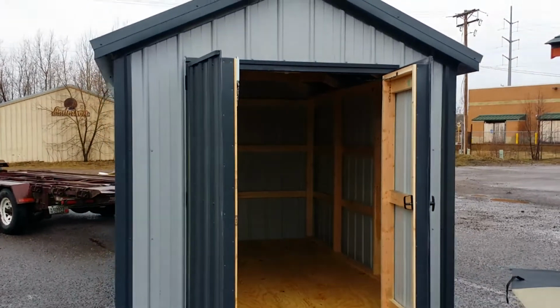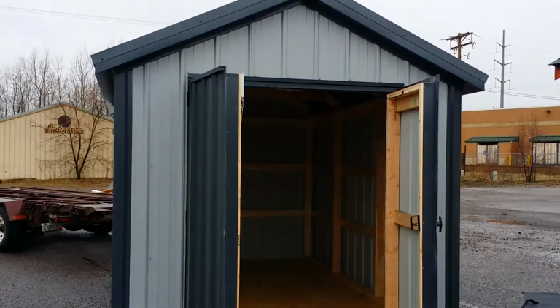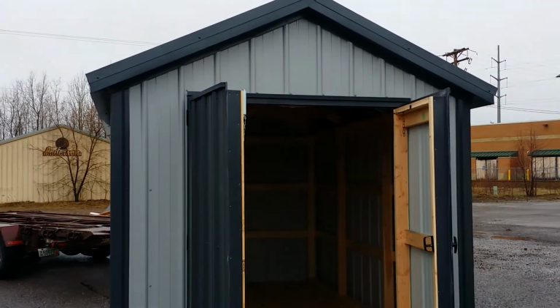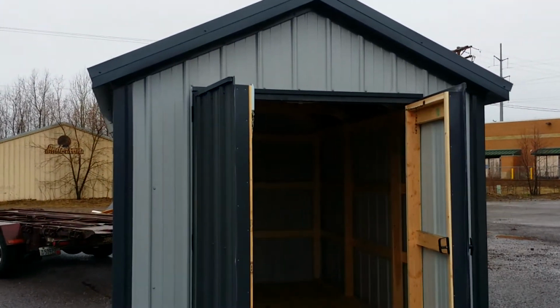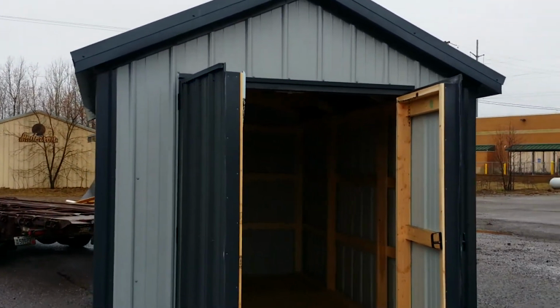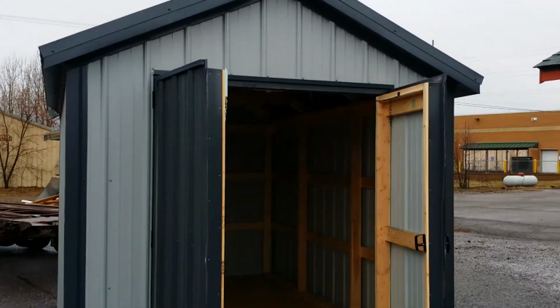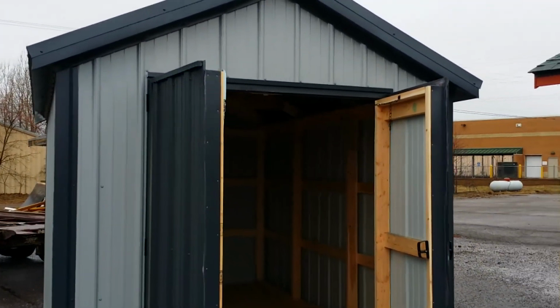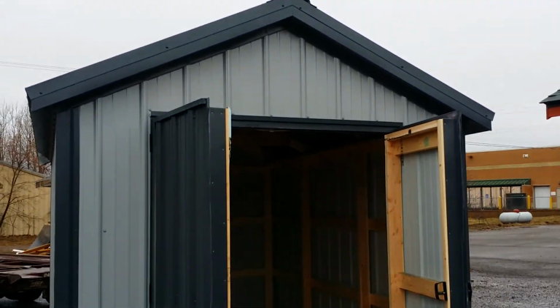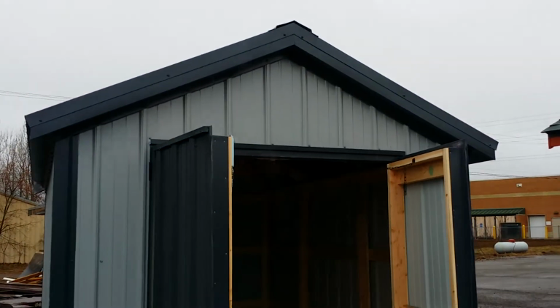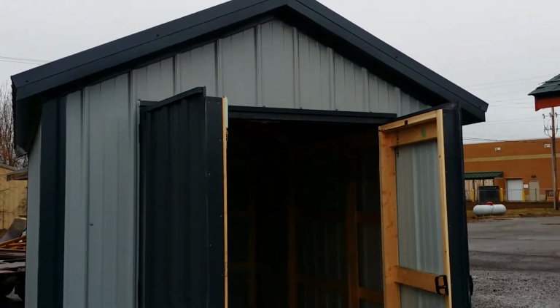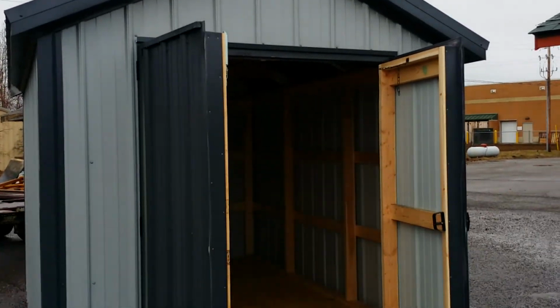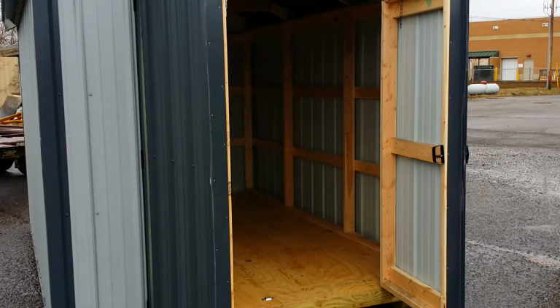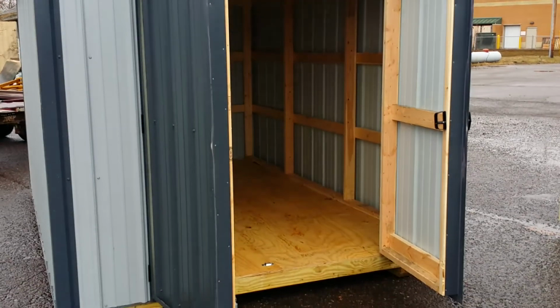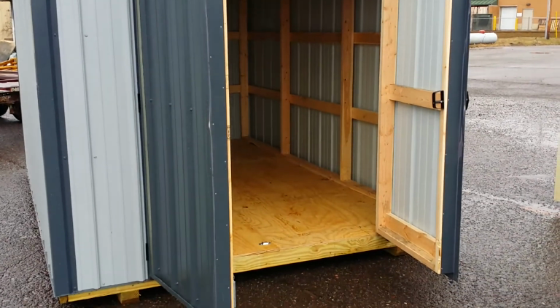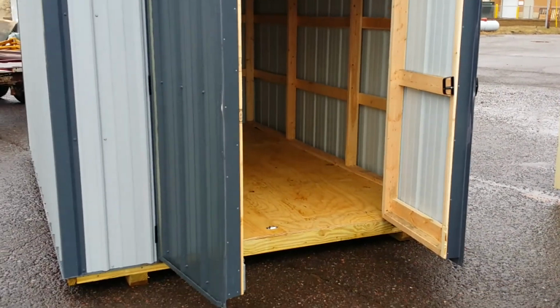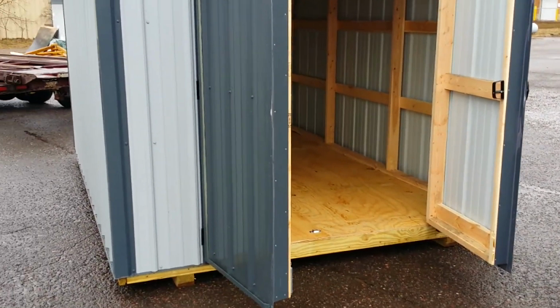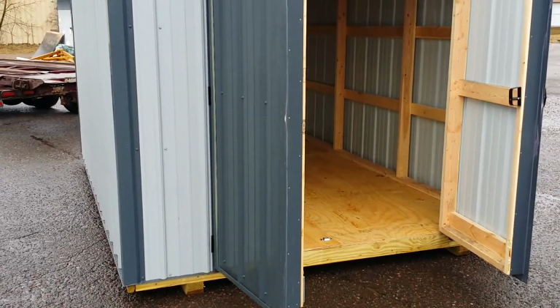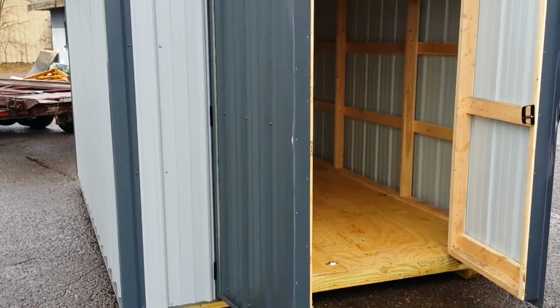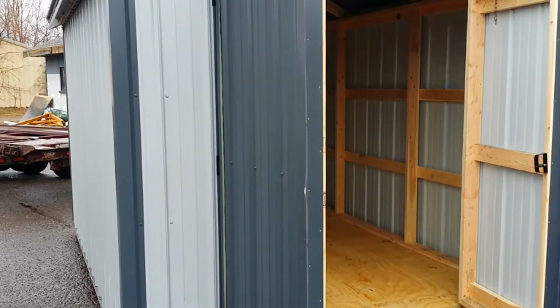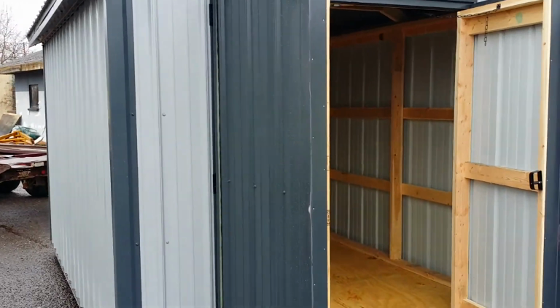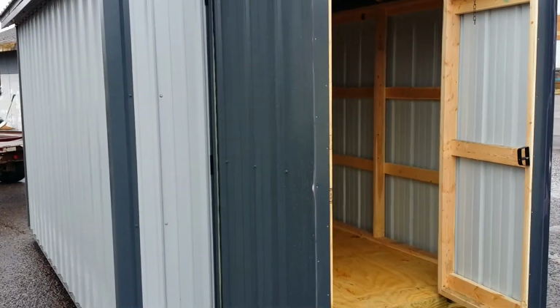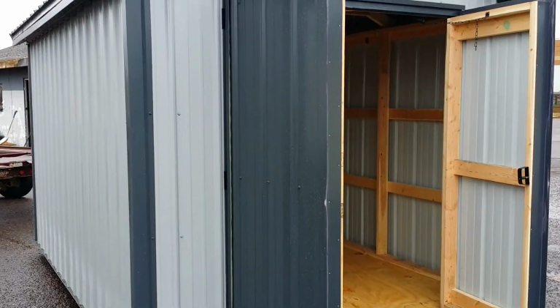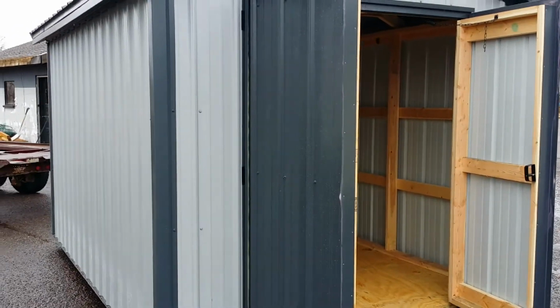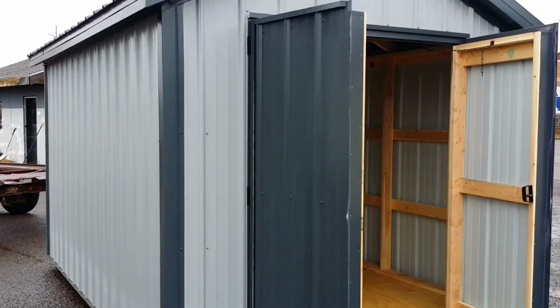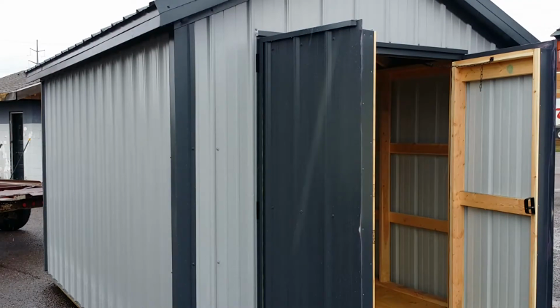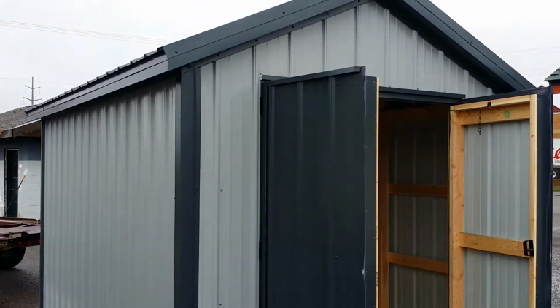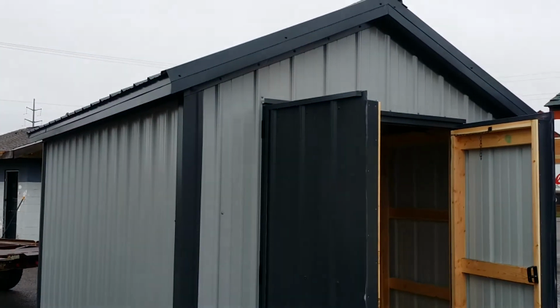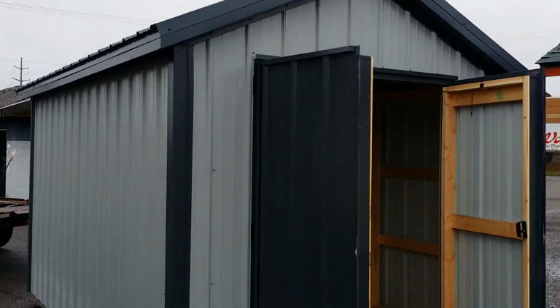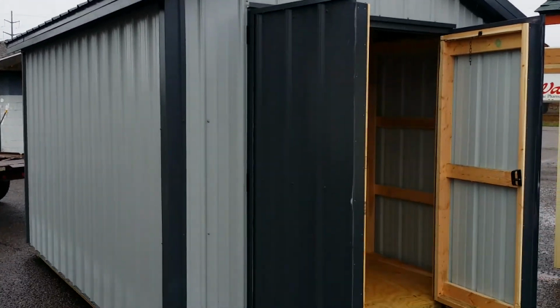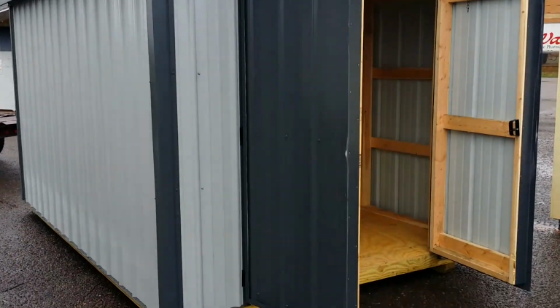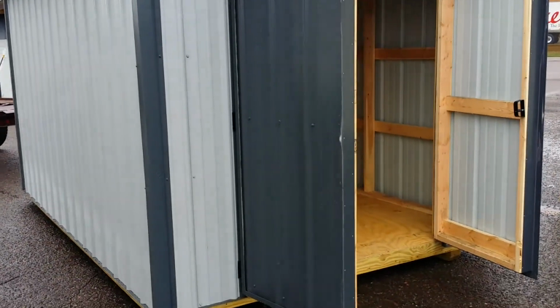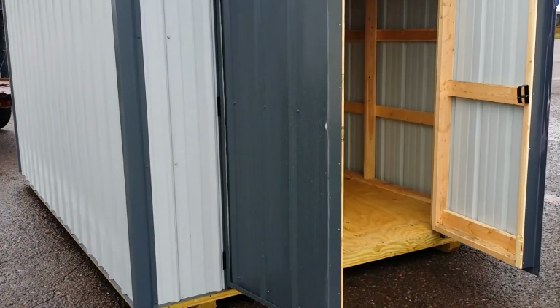This building is 8x12 and it sells for $1,995, and that includes delivery within a 50-mile radius of Hayward, Wisconsin. We can get it in your colors — just give us a call. Thanks!